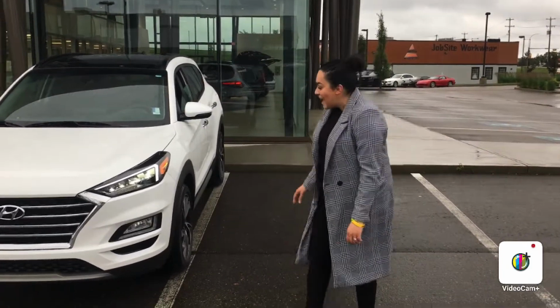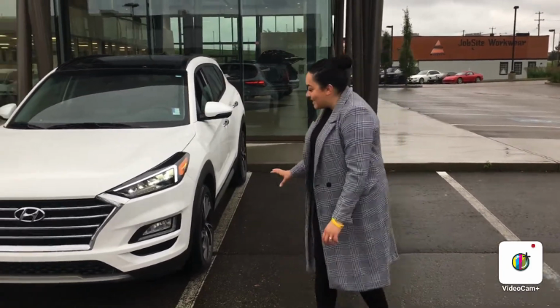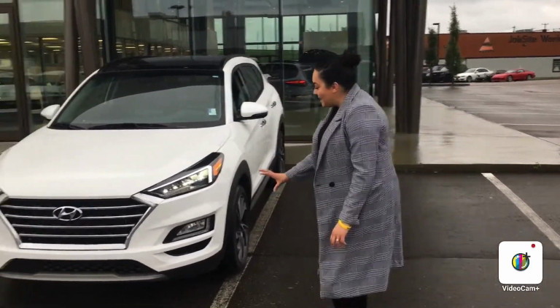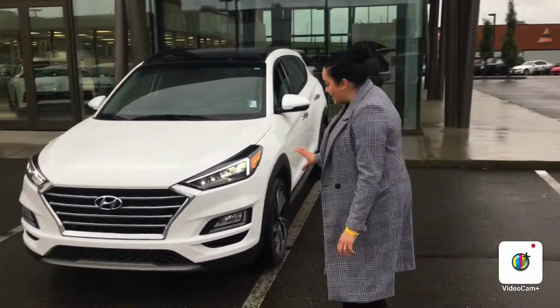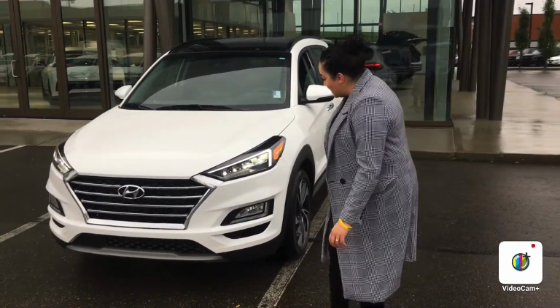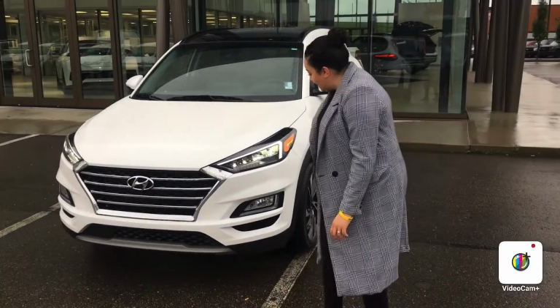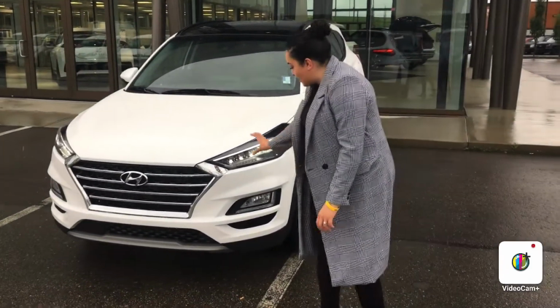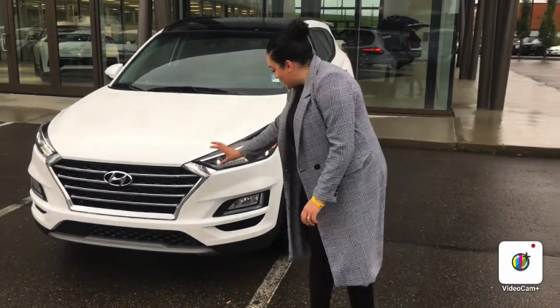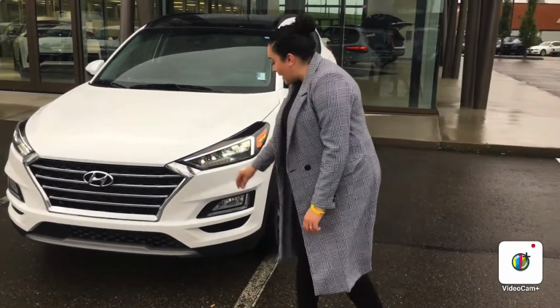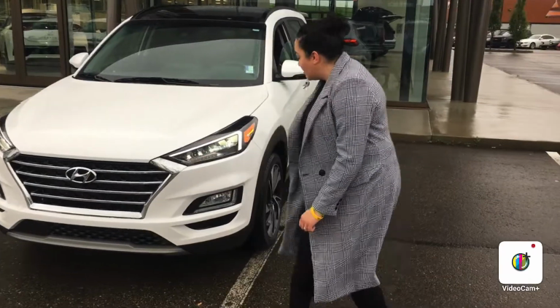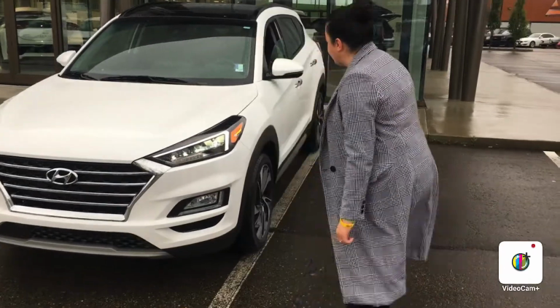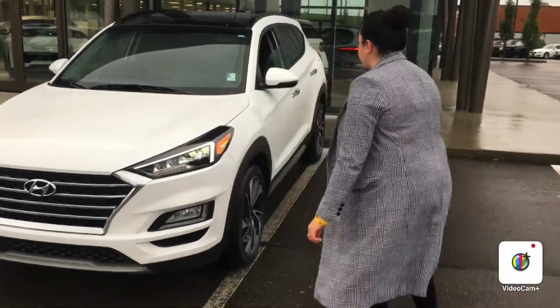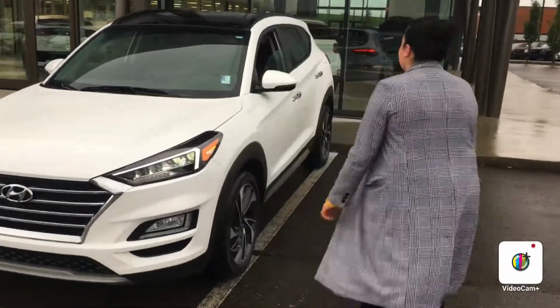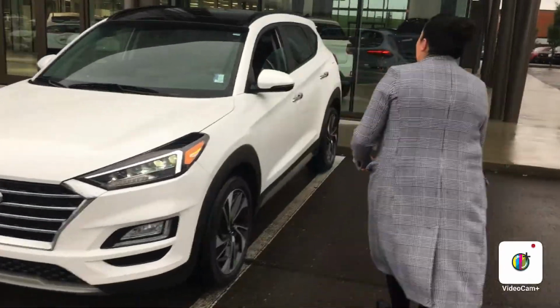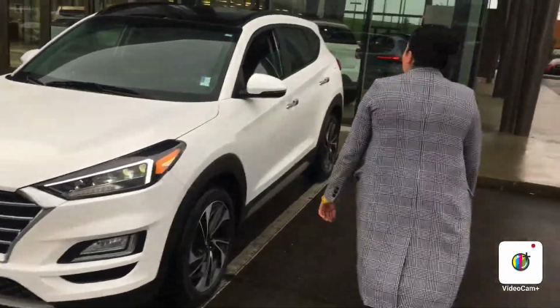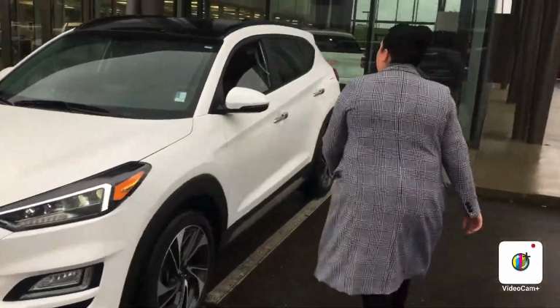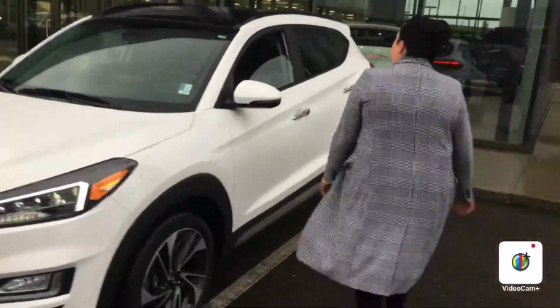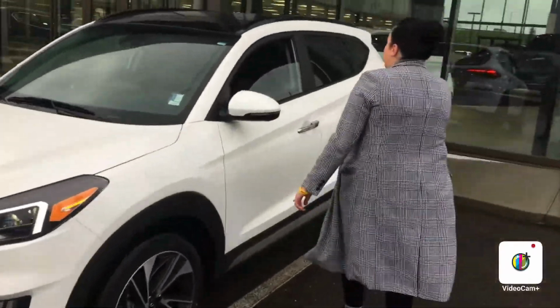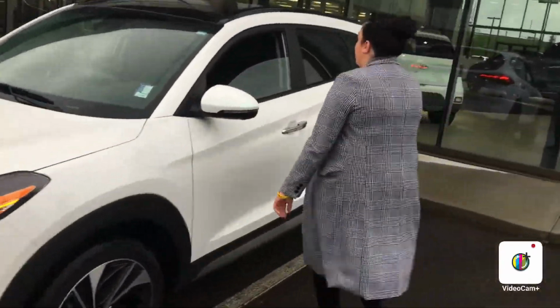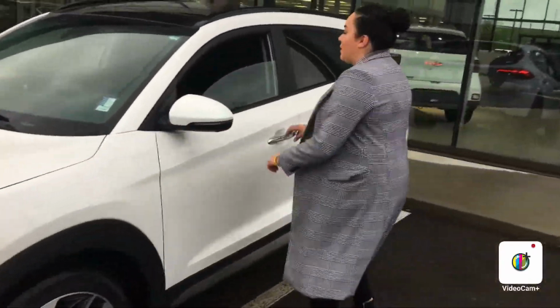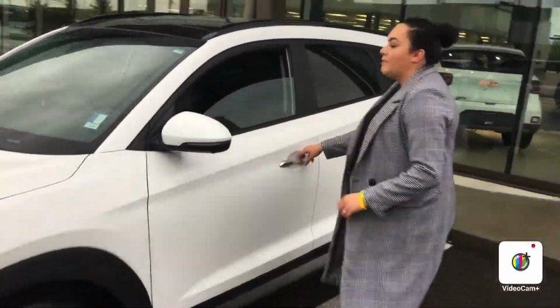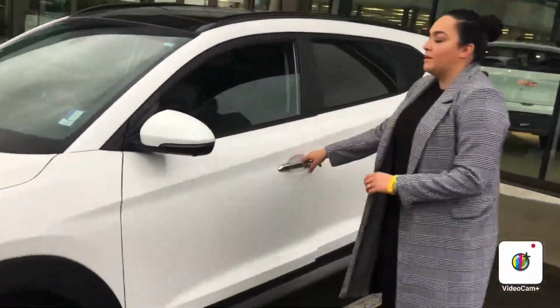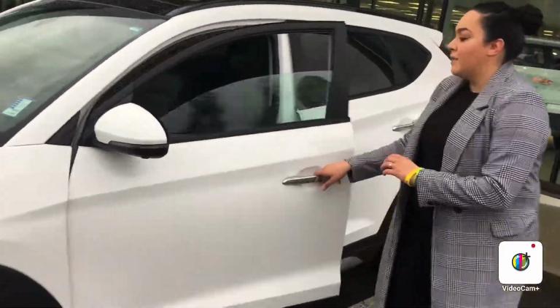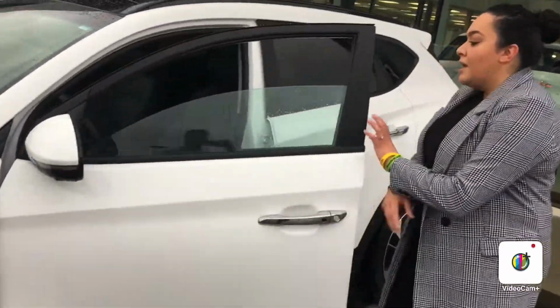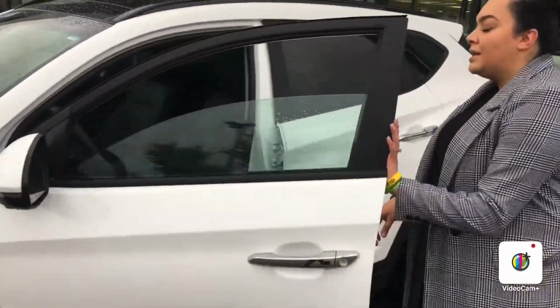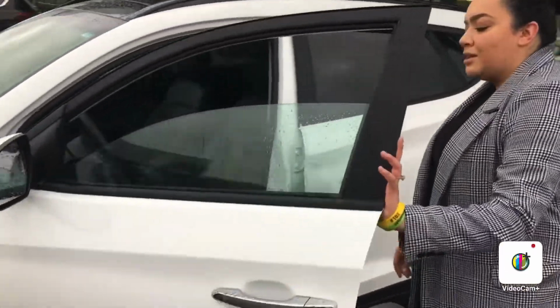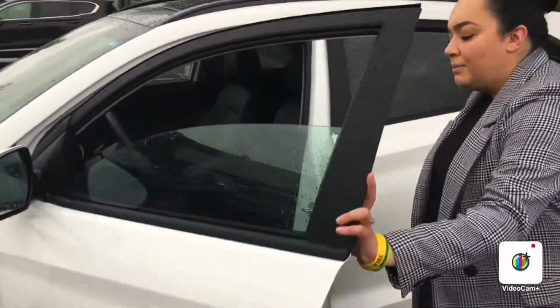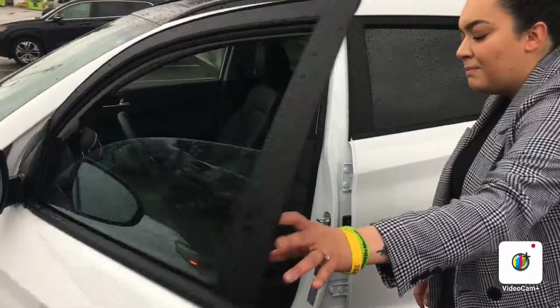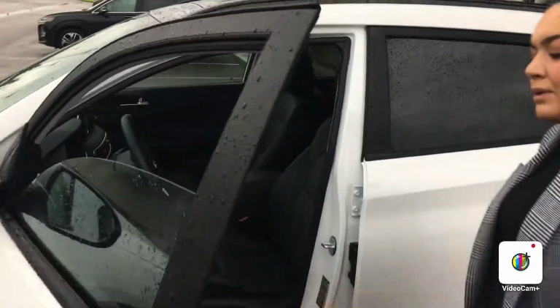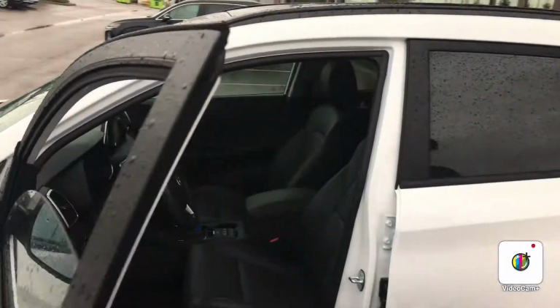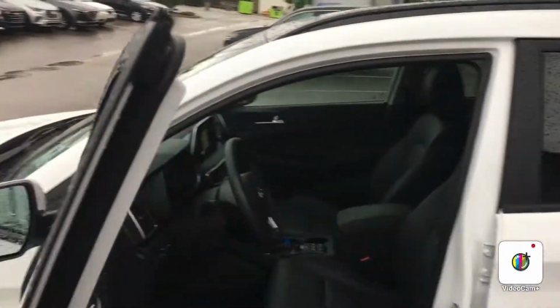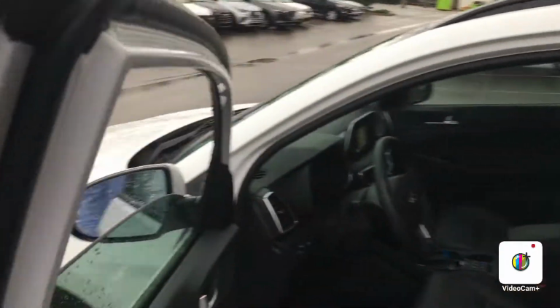As you can see, we have this nice LED that comes in this package. On the inside here, we do have heated seats, power door locks, and power mirrors.